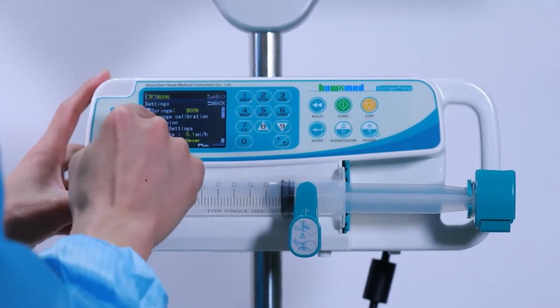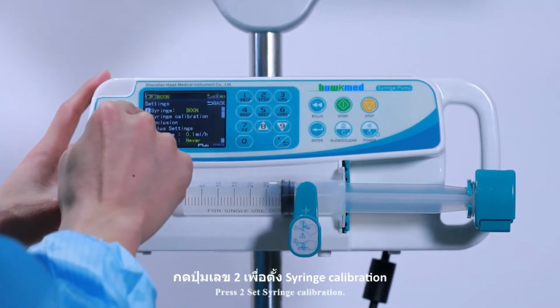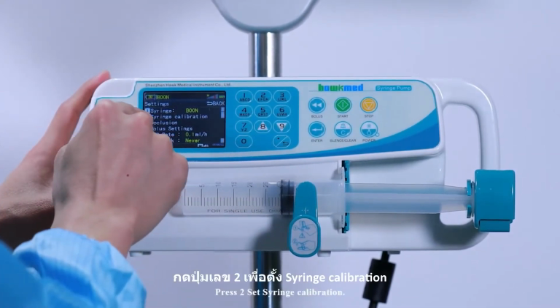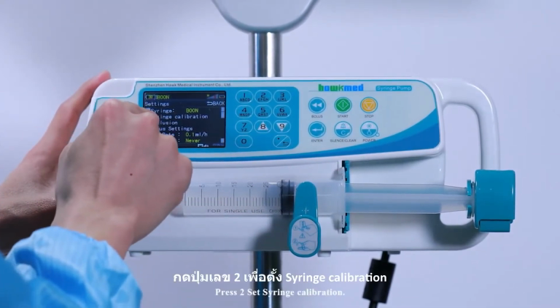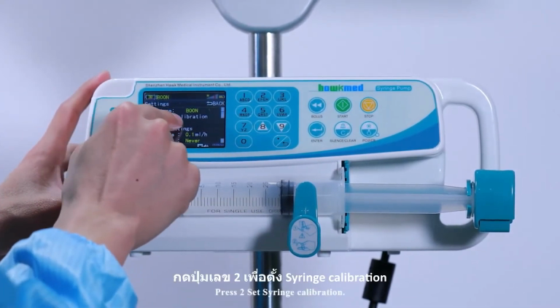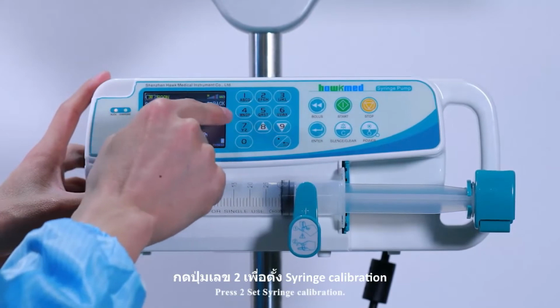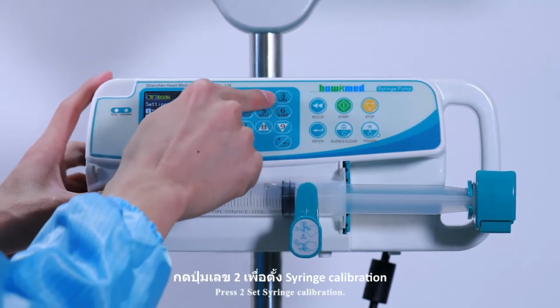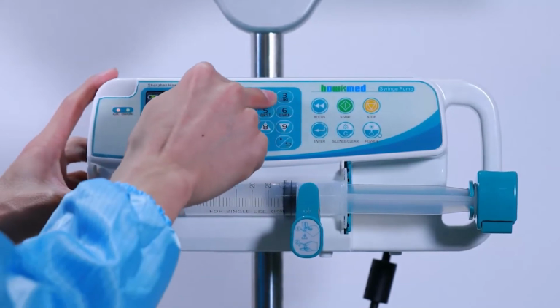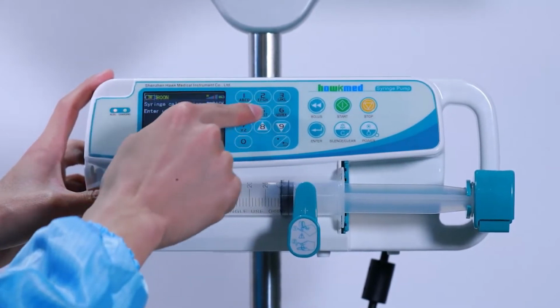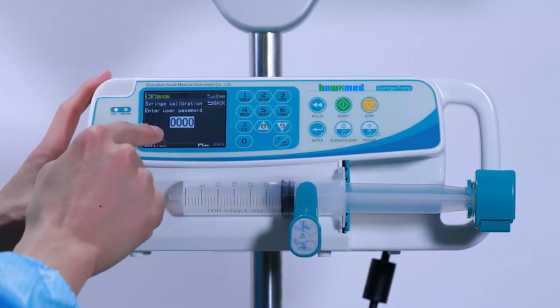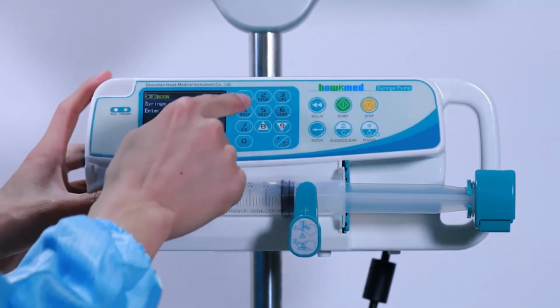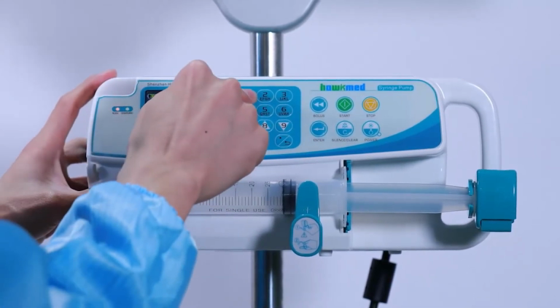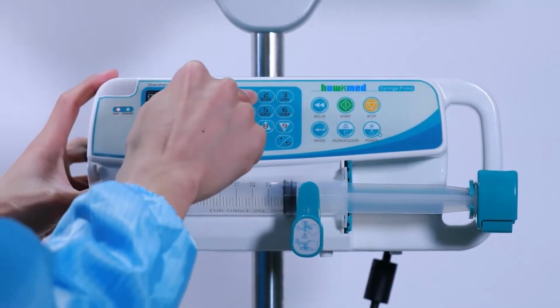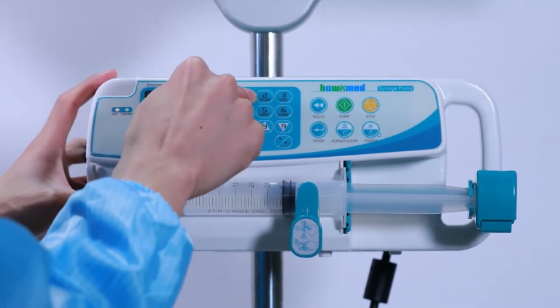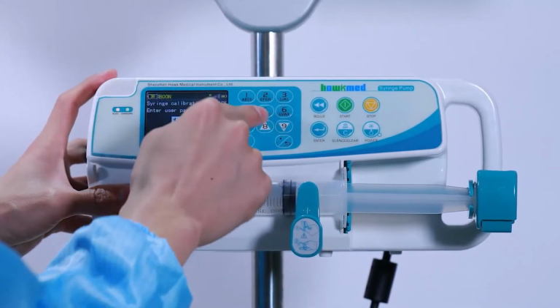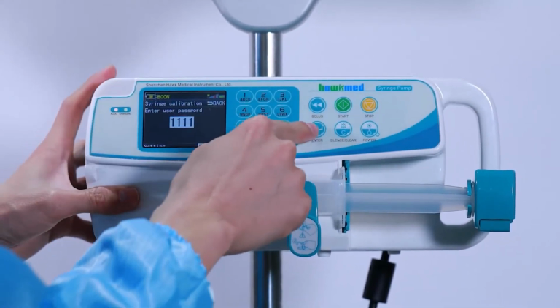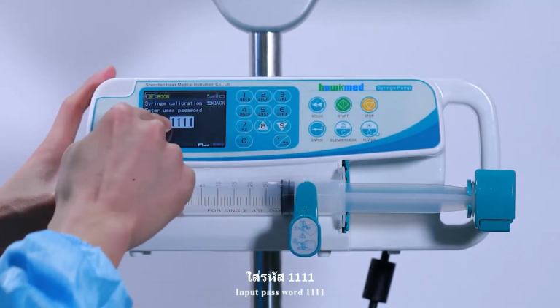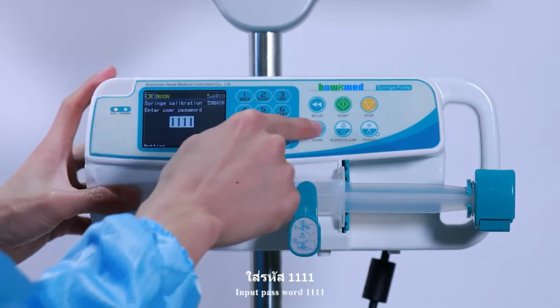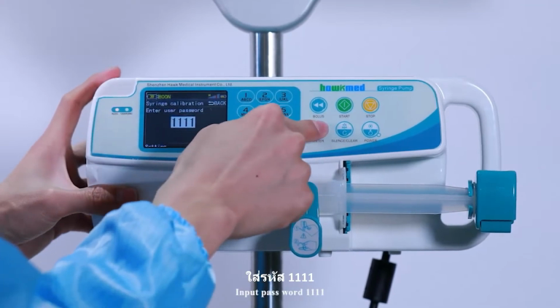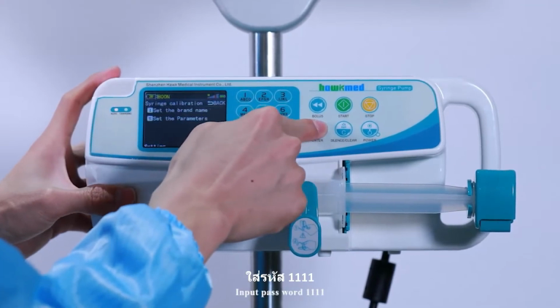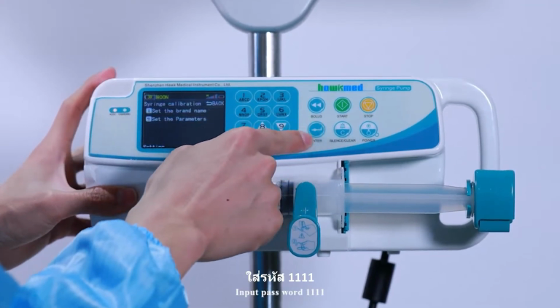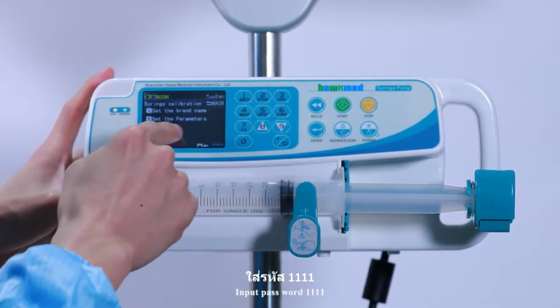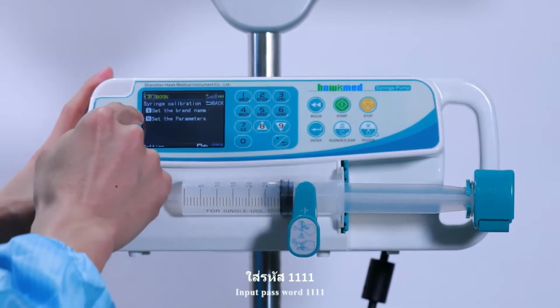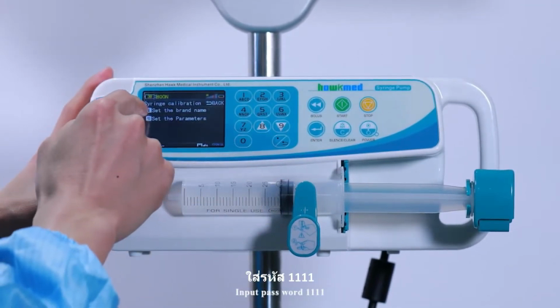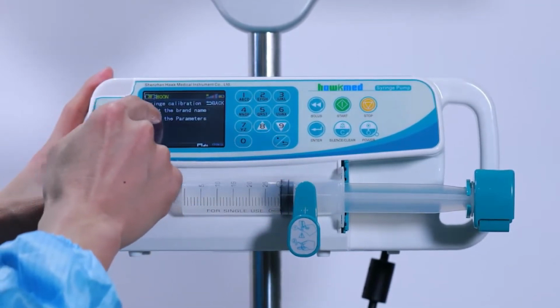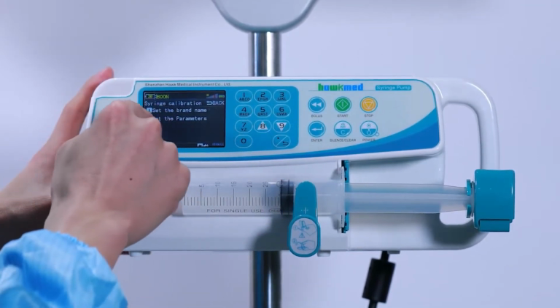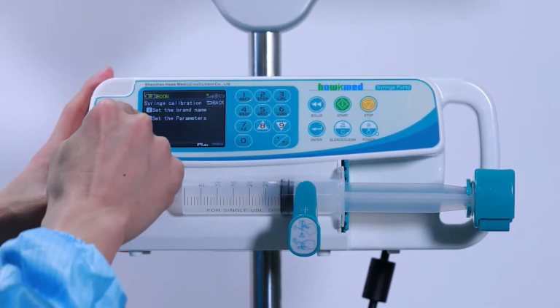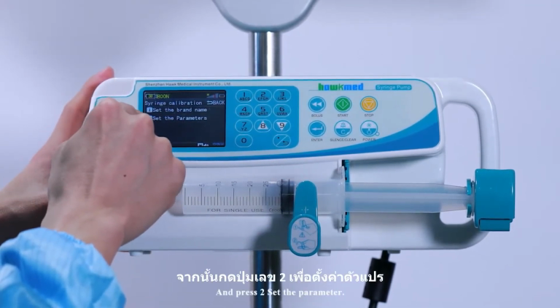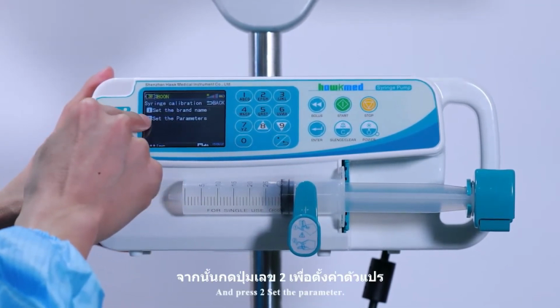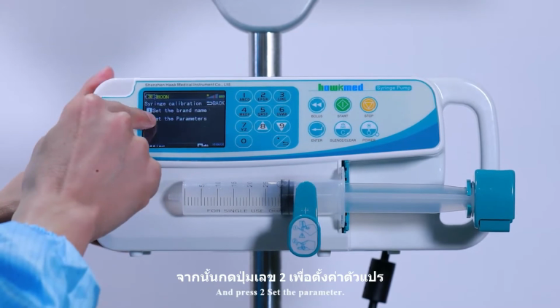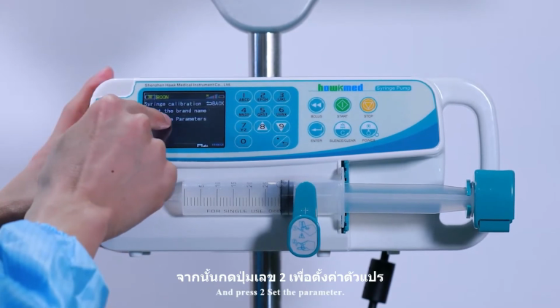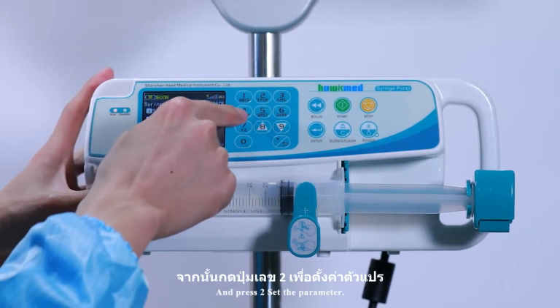Press 2 to set syringe calibration. Input the password 1111. Release button 2, then set the parameter.